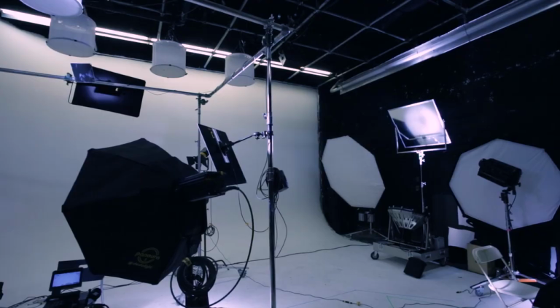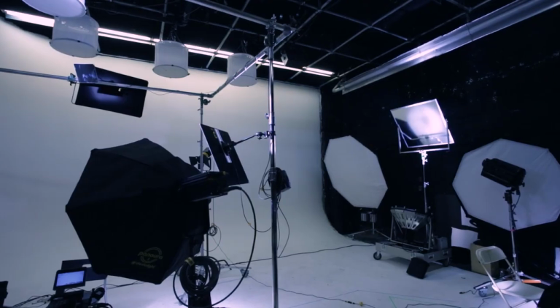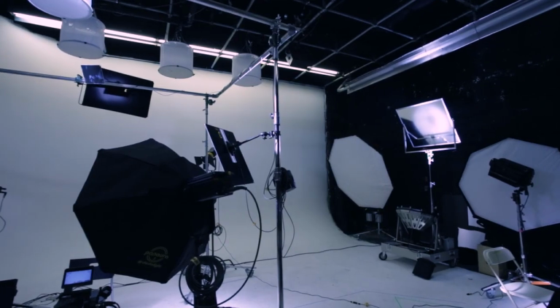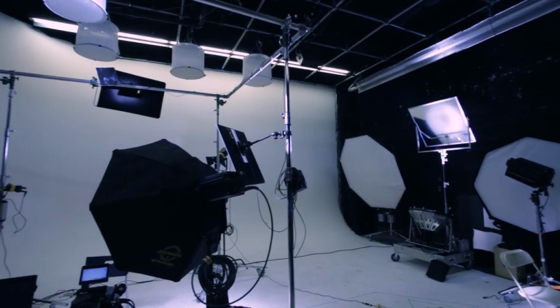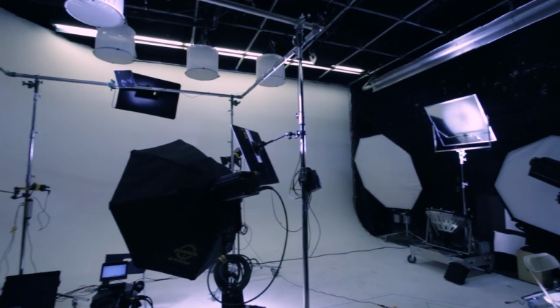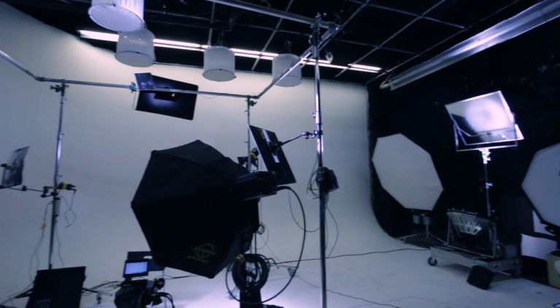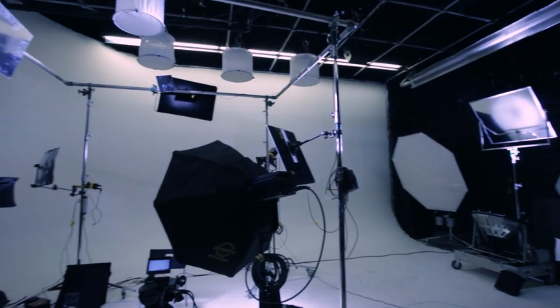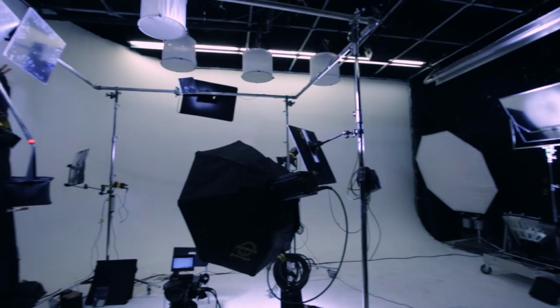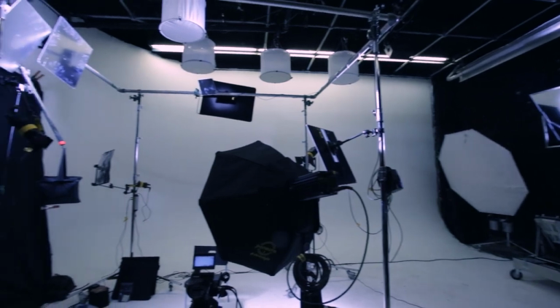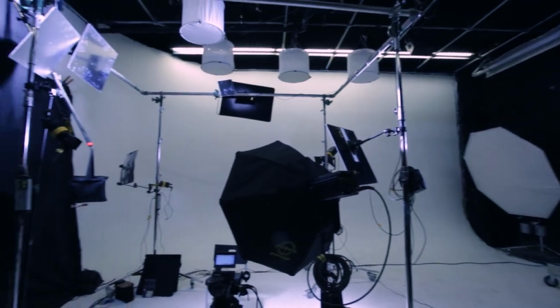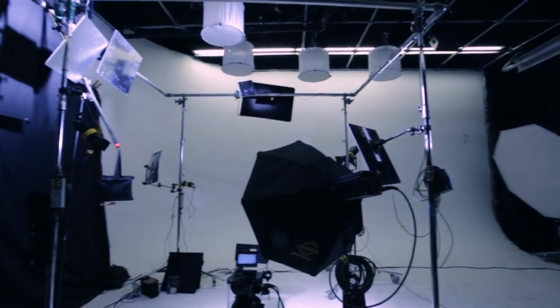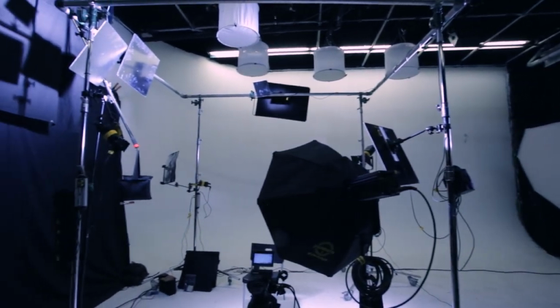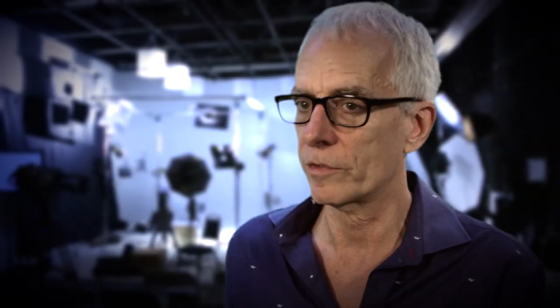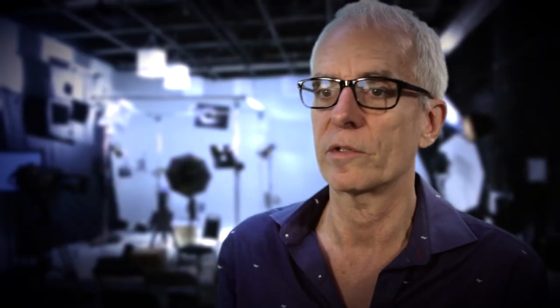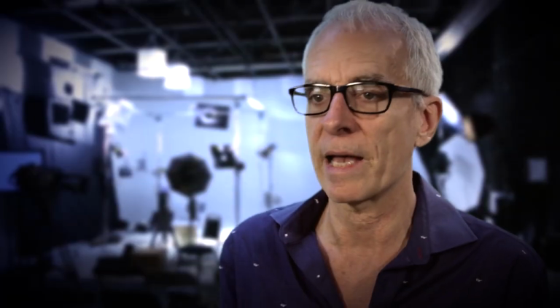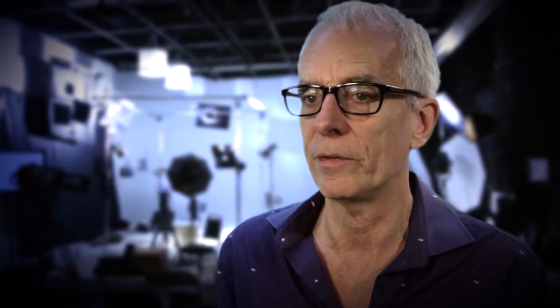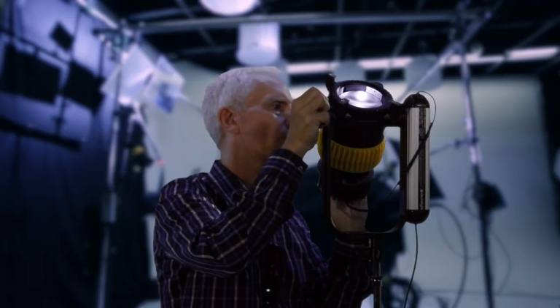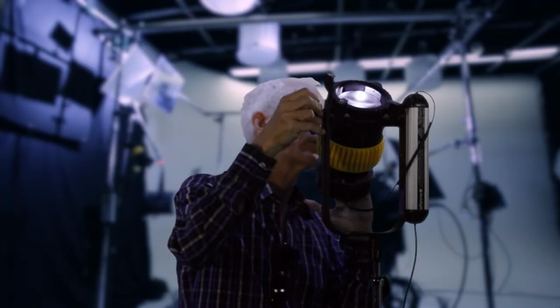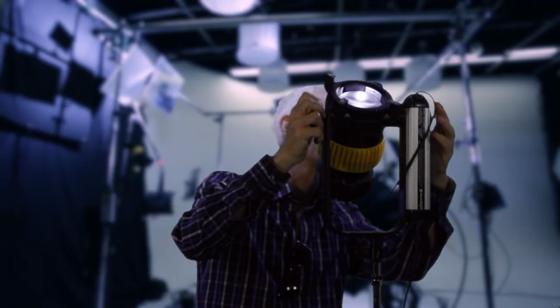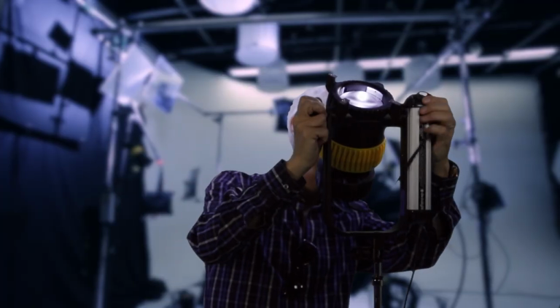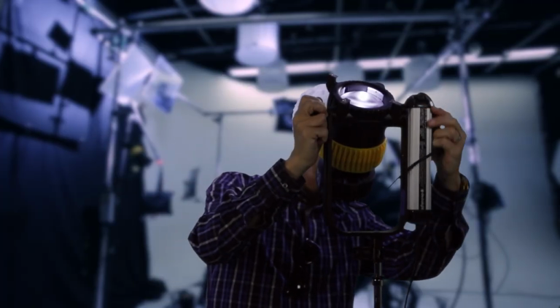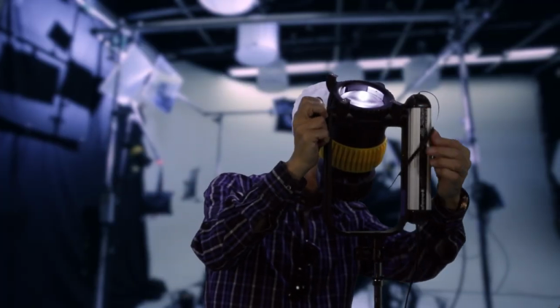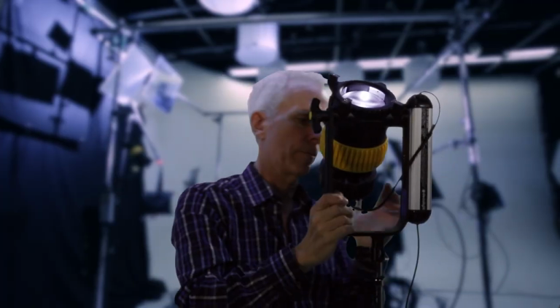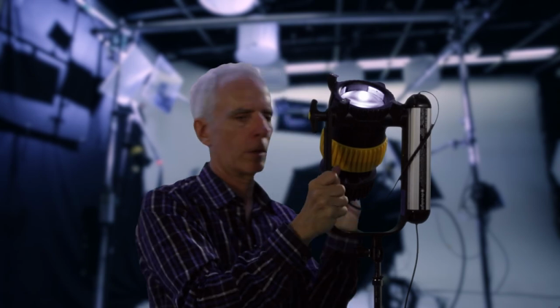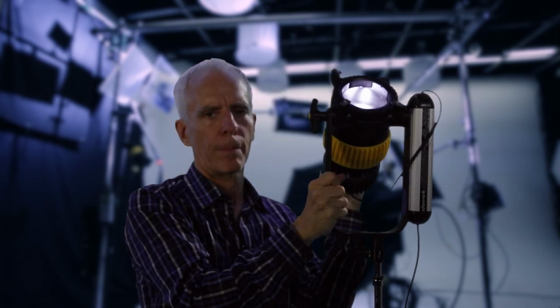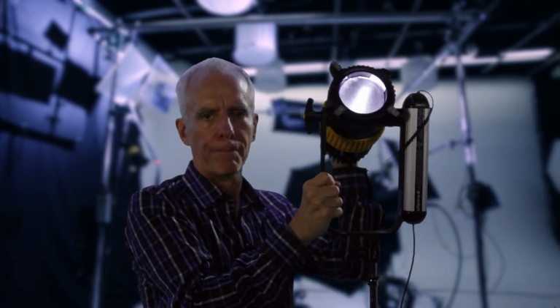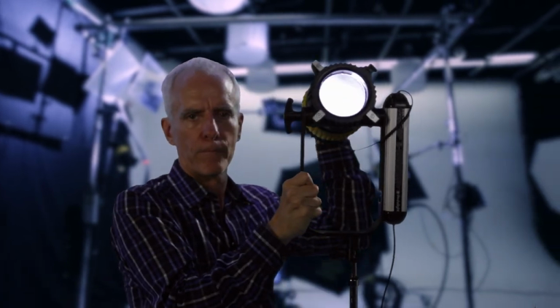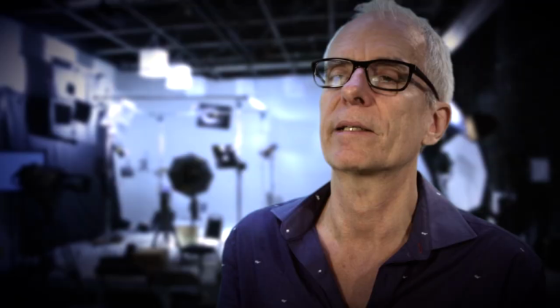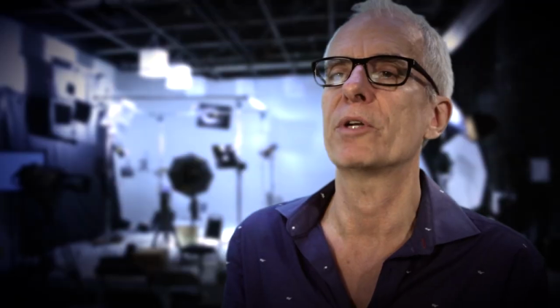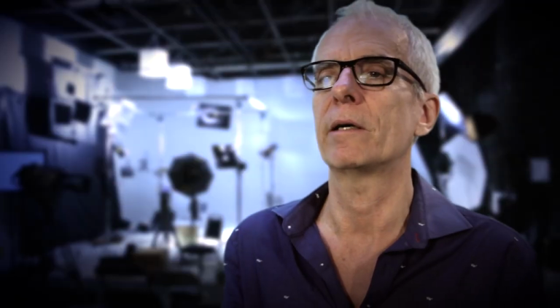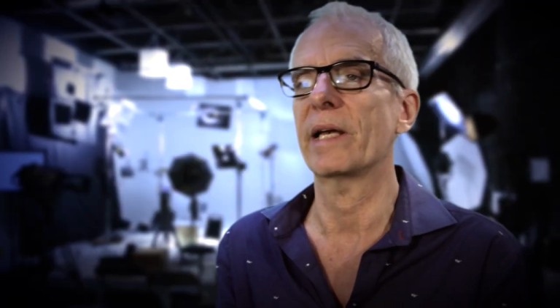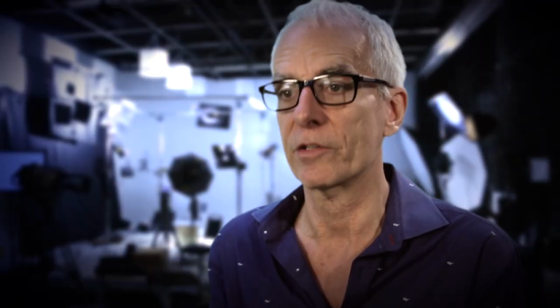It allows me extreme control on the light source, the angles, the spread and the quality and character of the light that I bring on my actors.